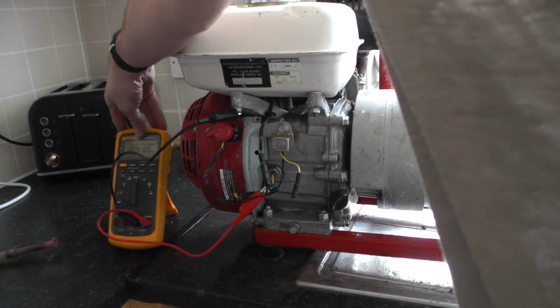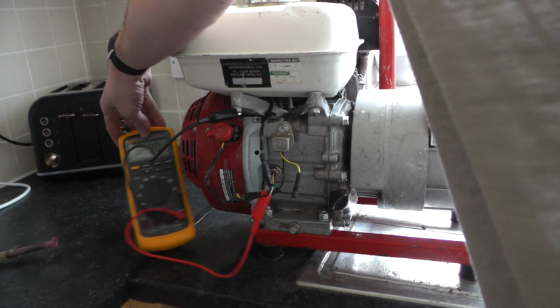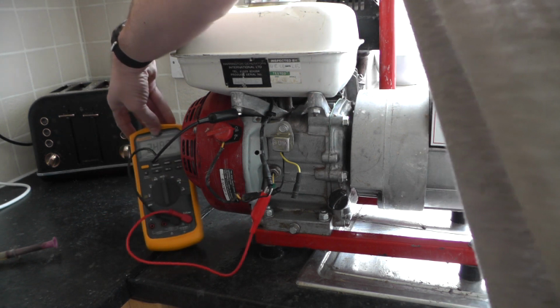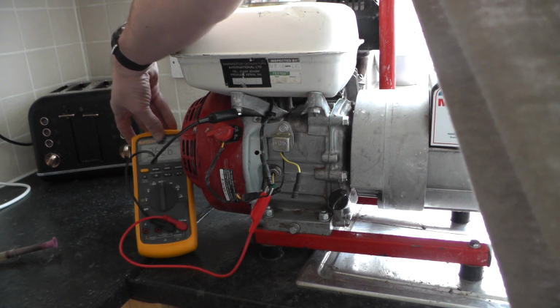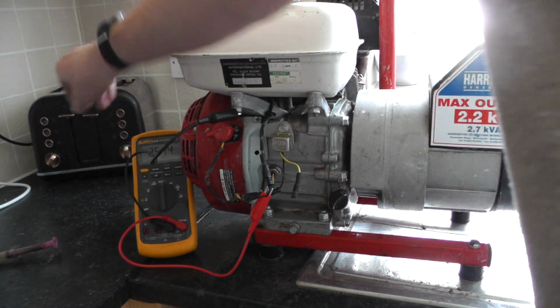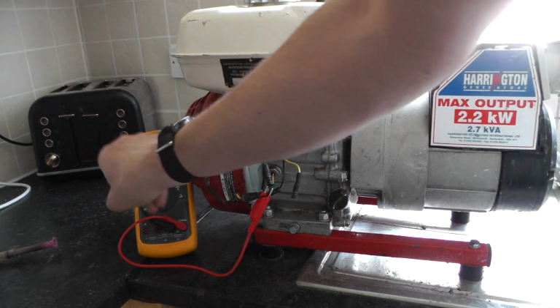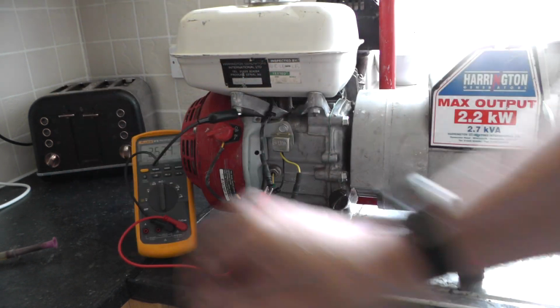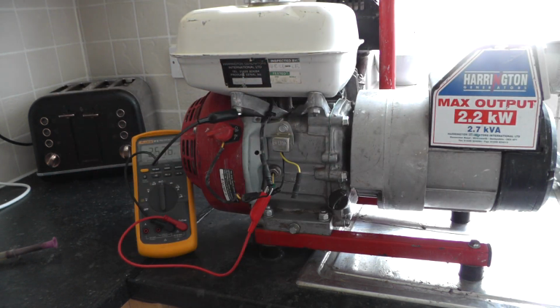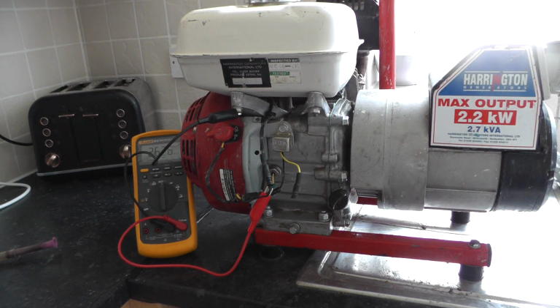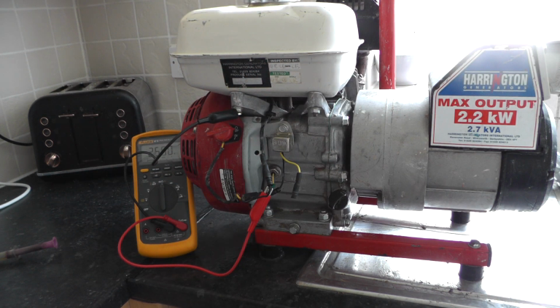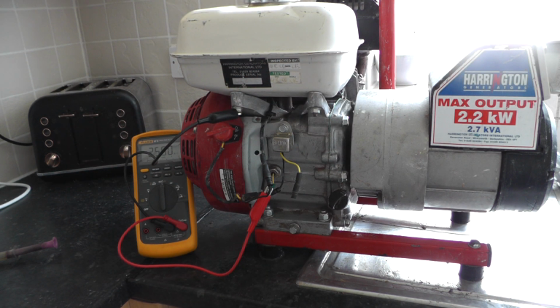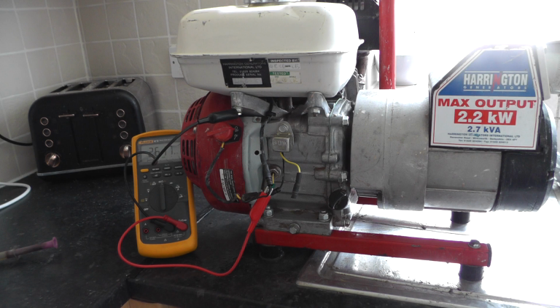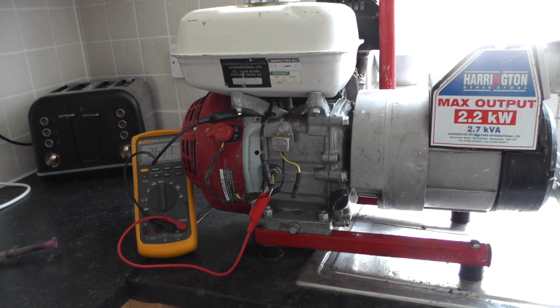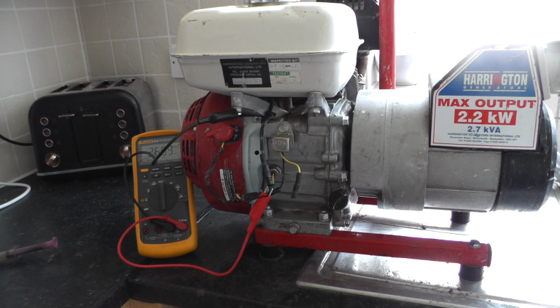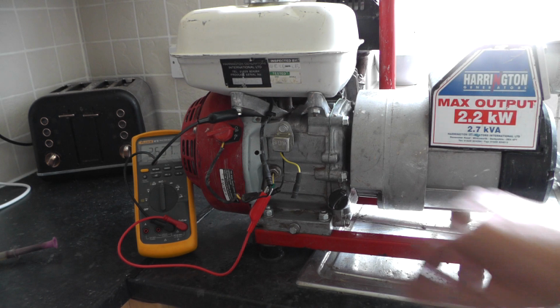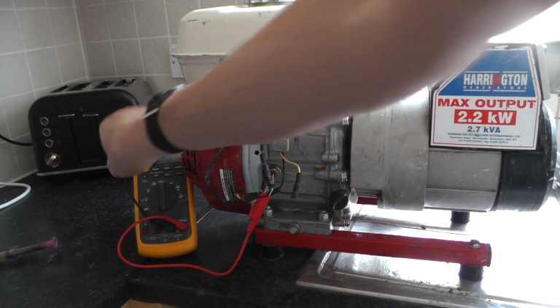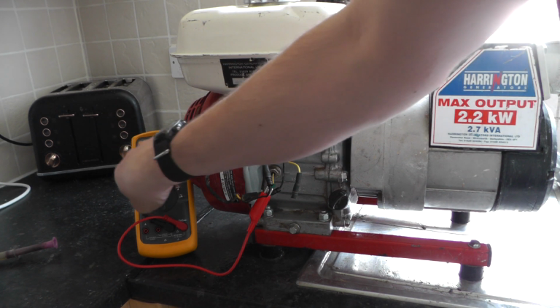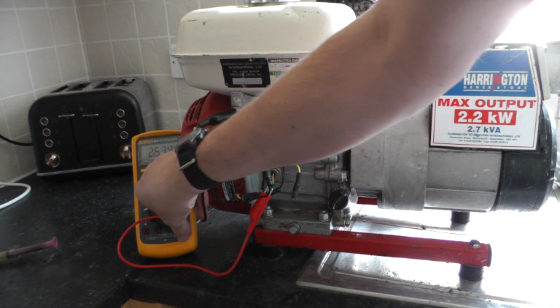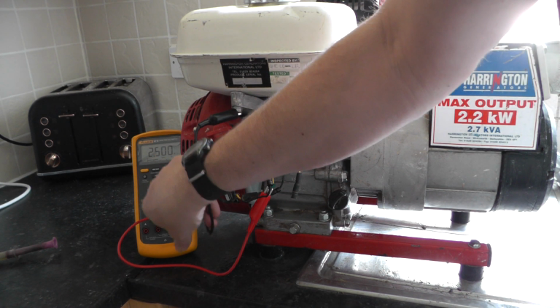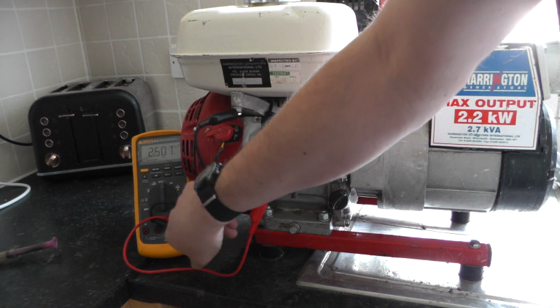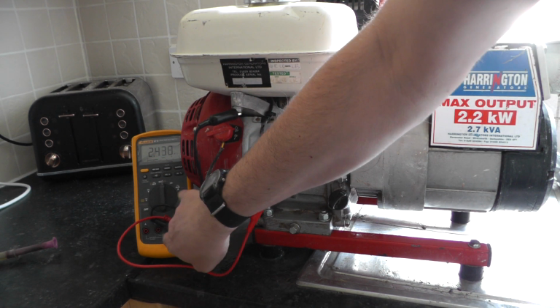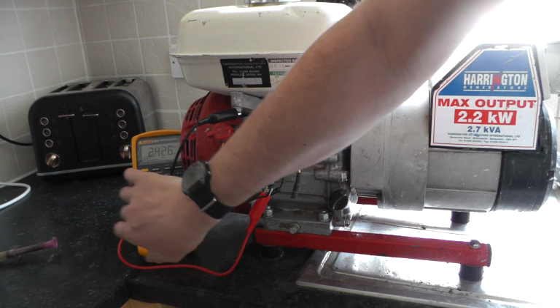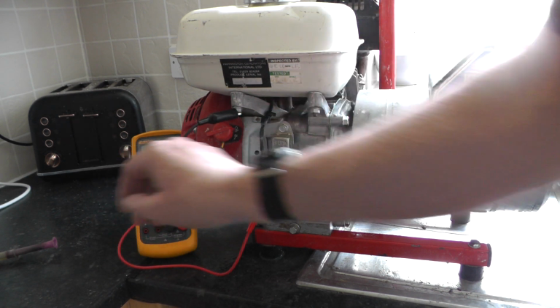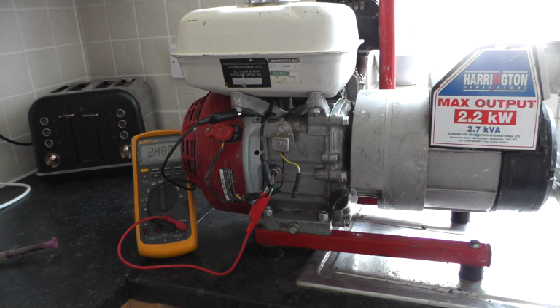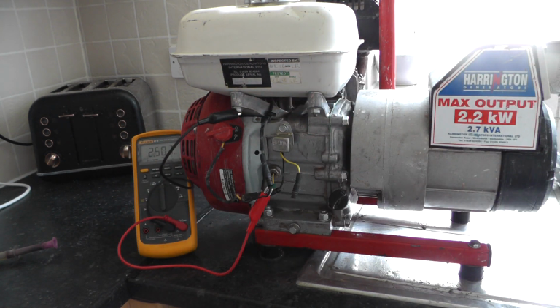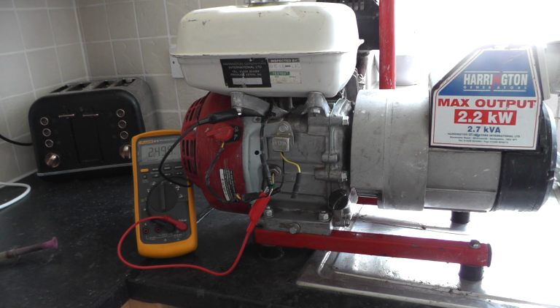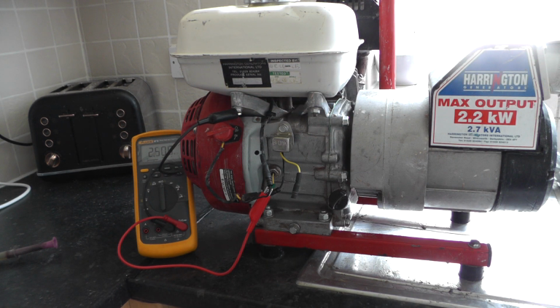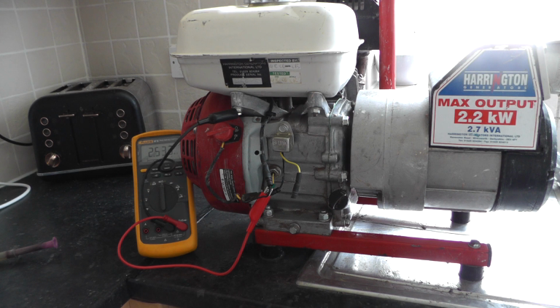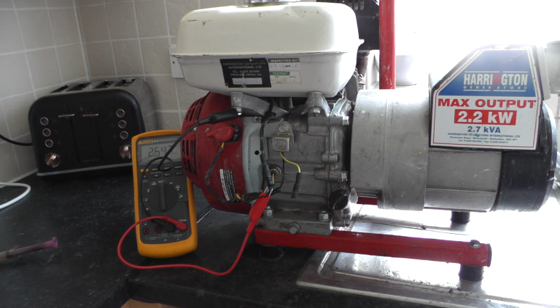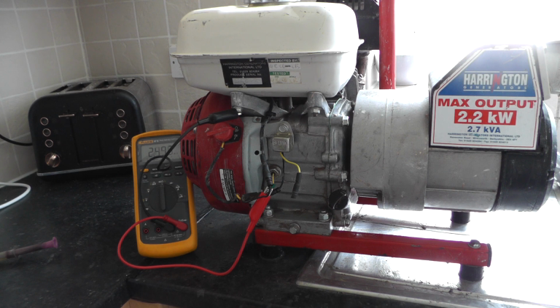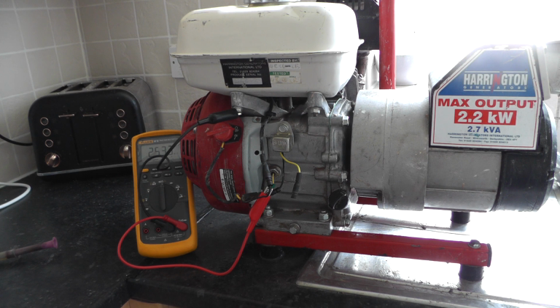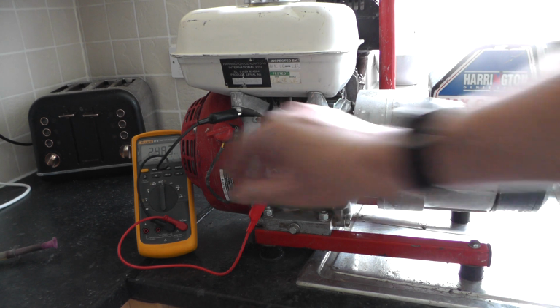So, as you can see, it's on 2.6 megaohms. I think you can see that.